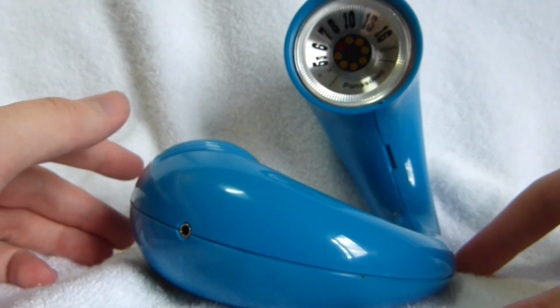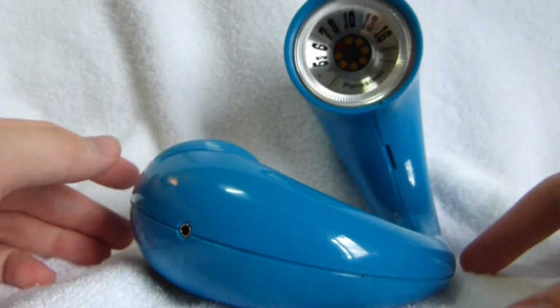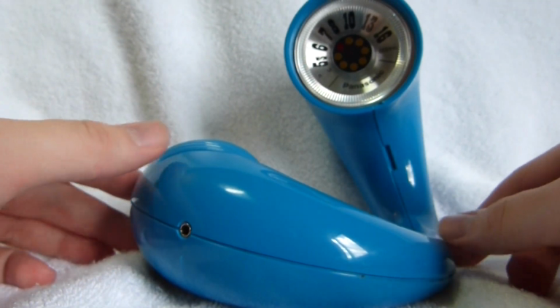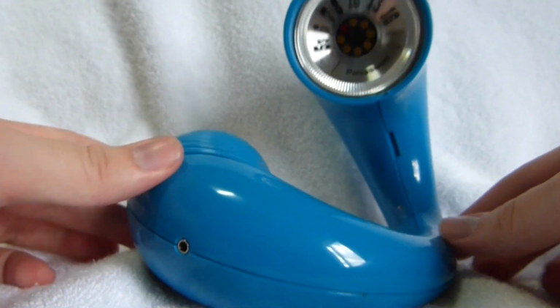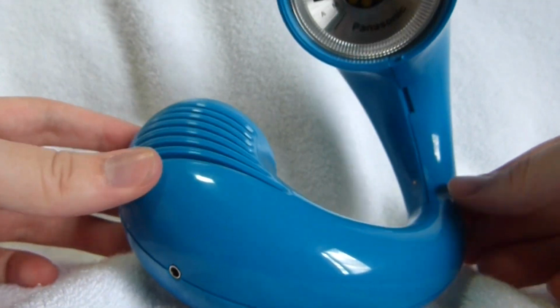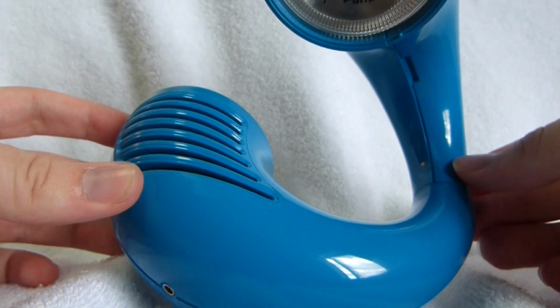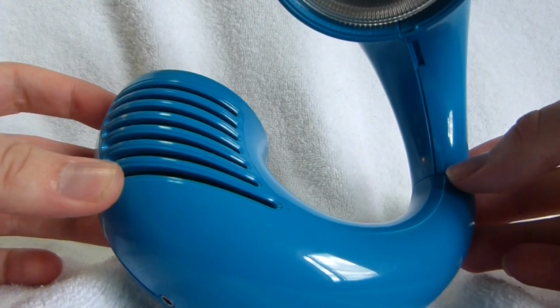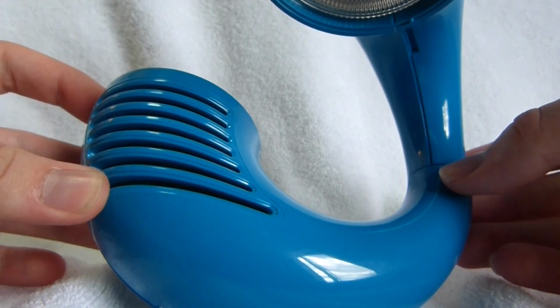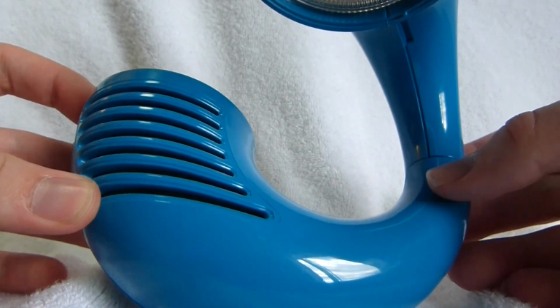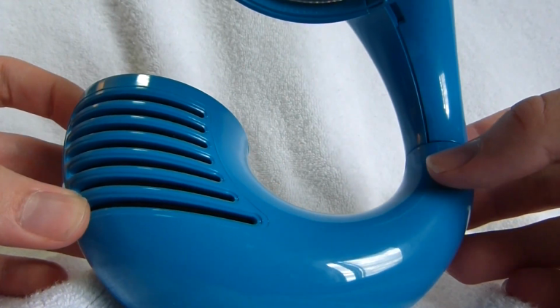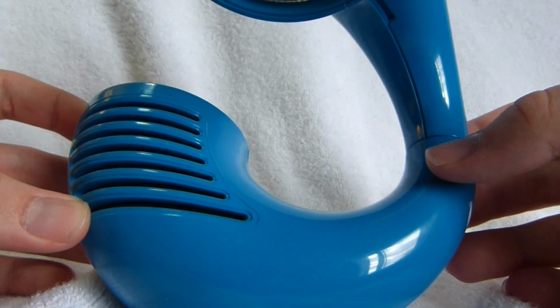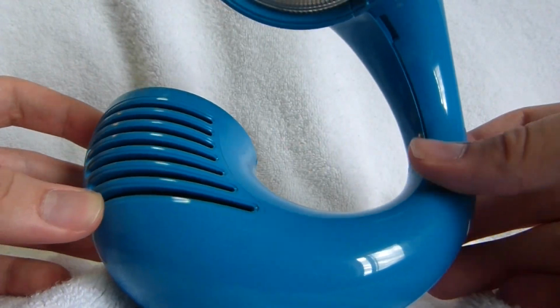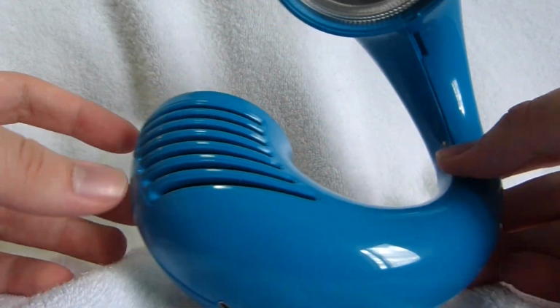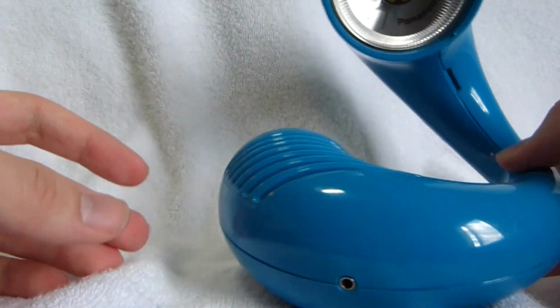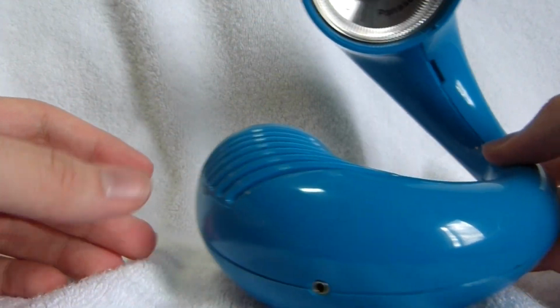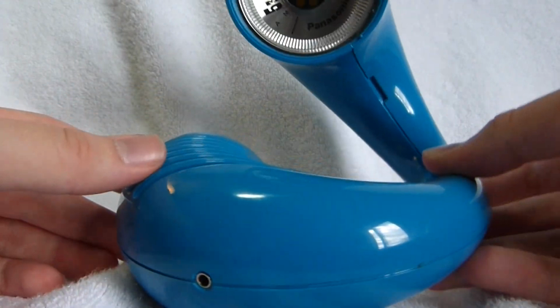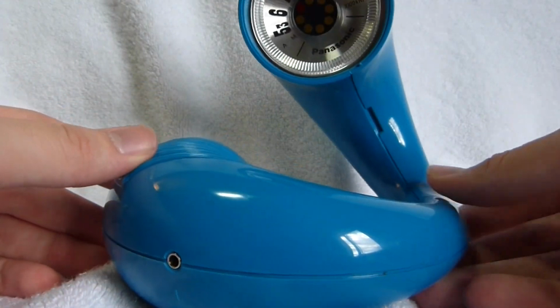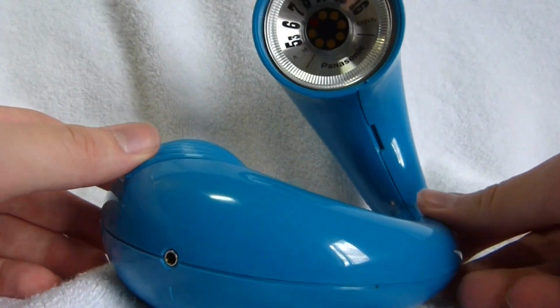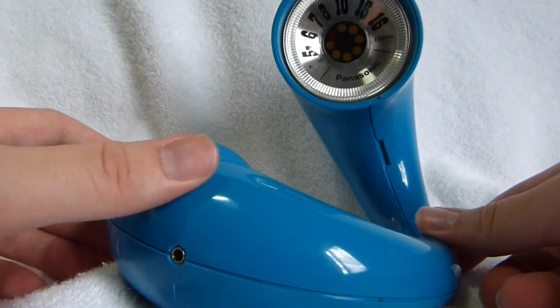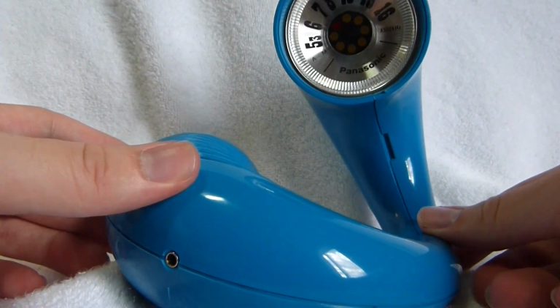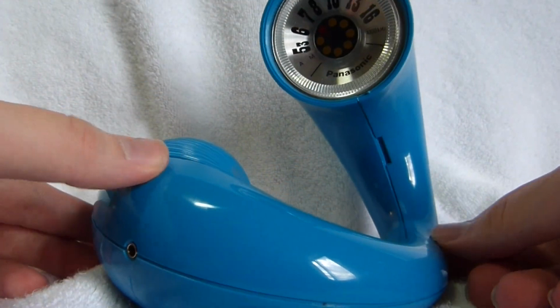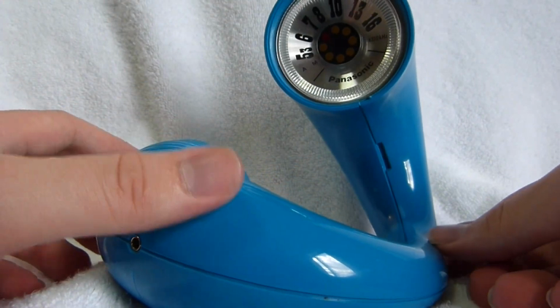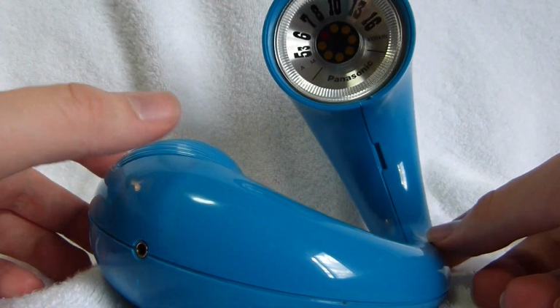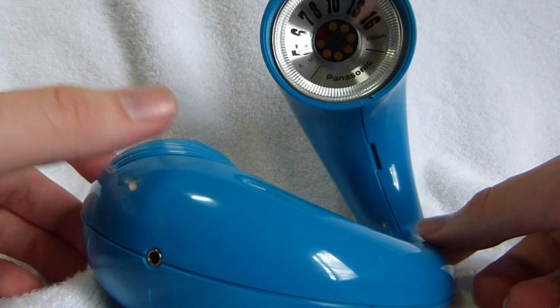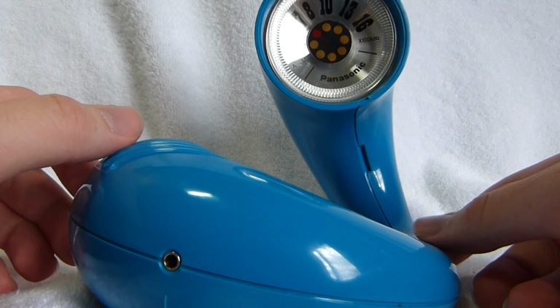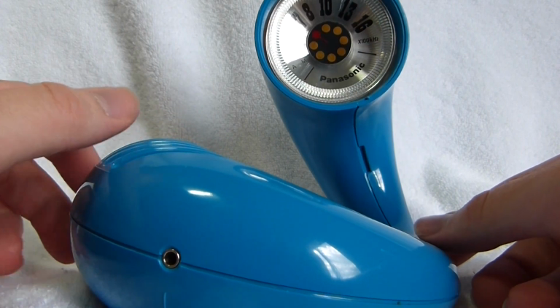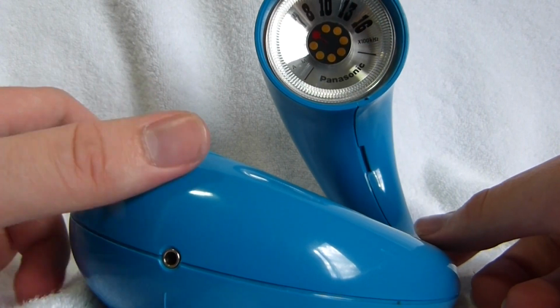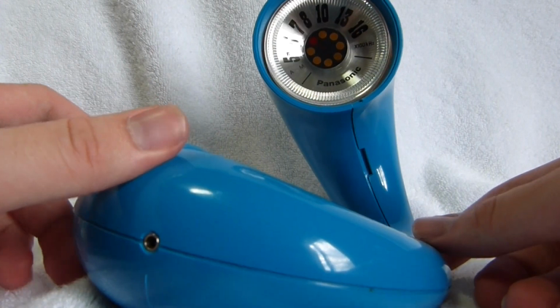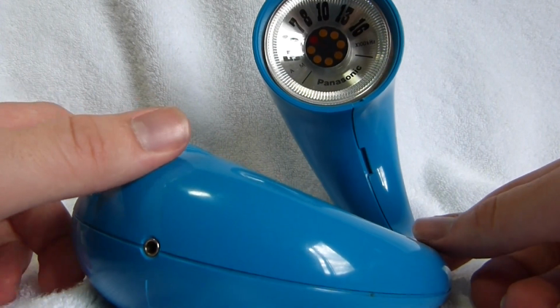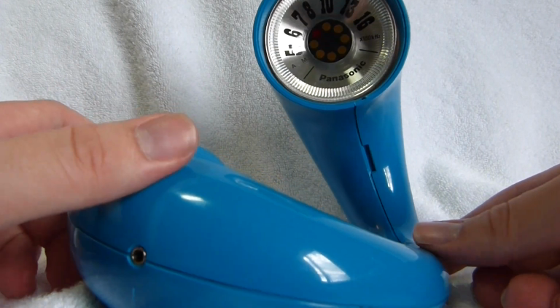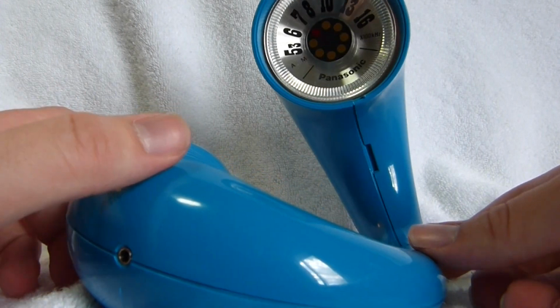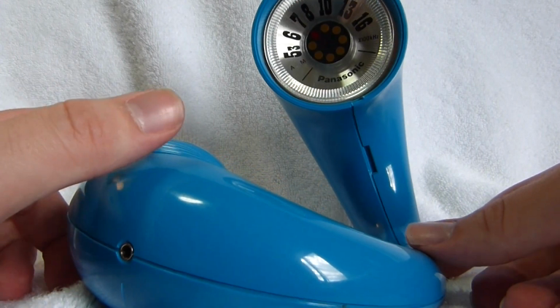This example is in near mint condition, and I received it with the original box, although the box is in poor condition.